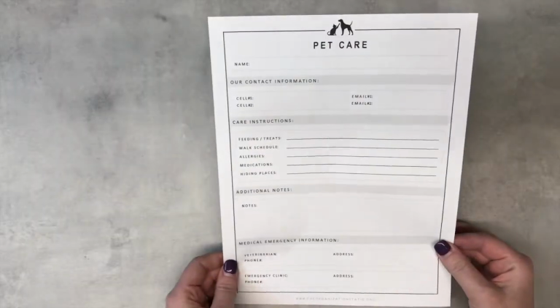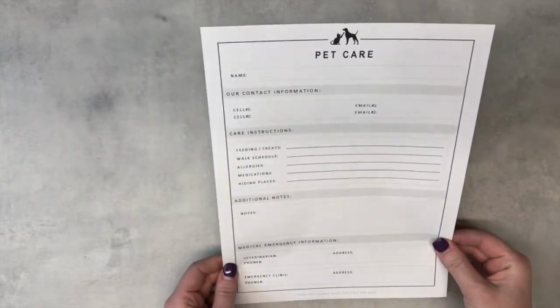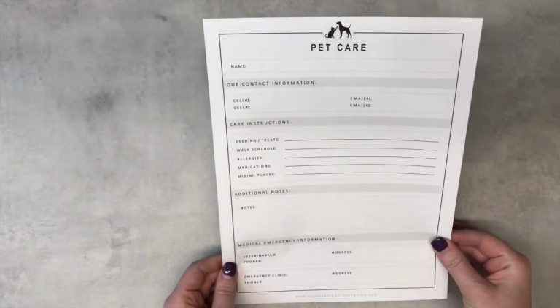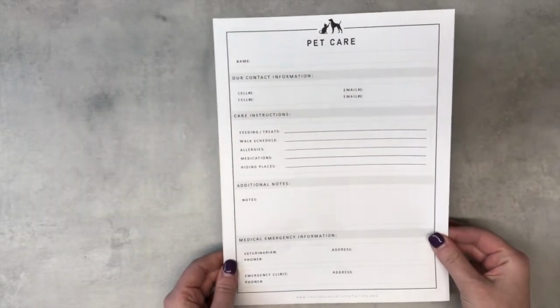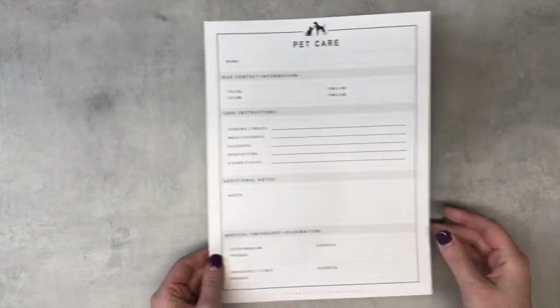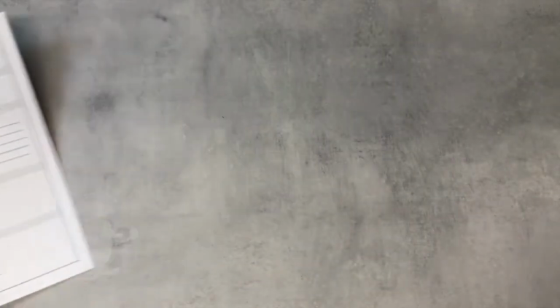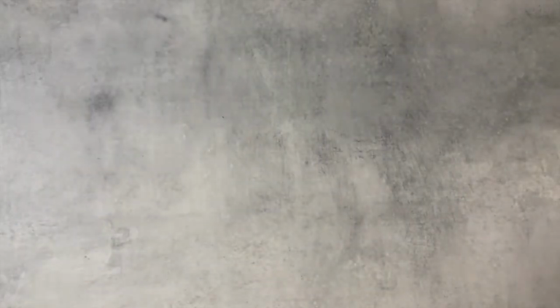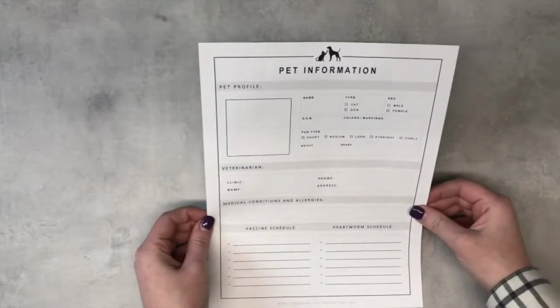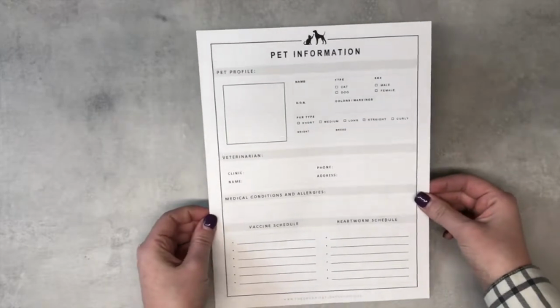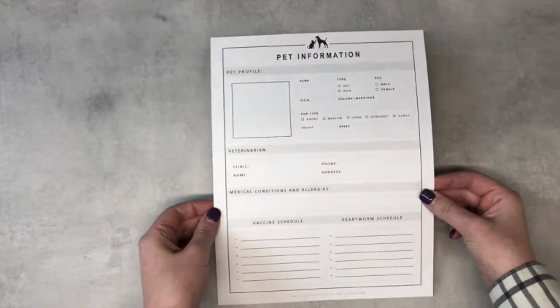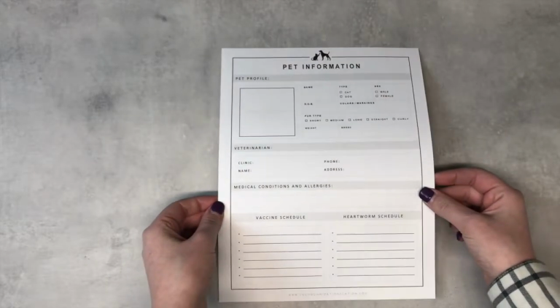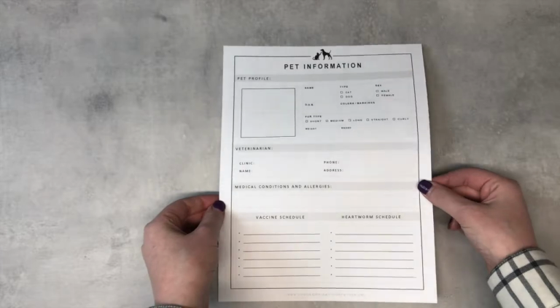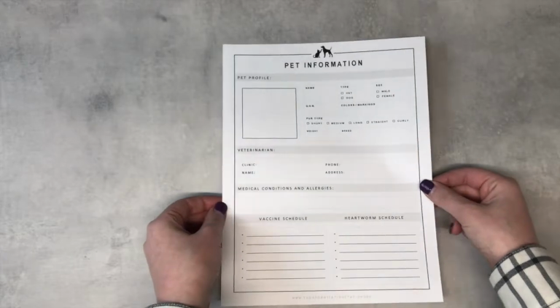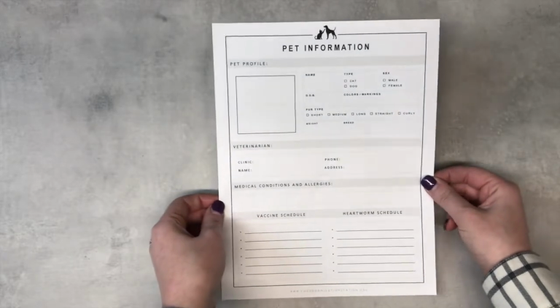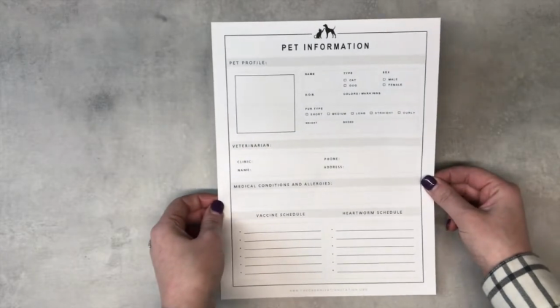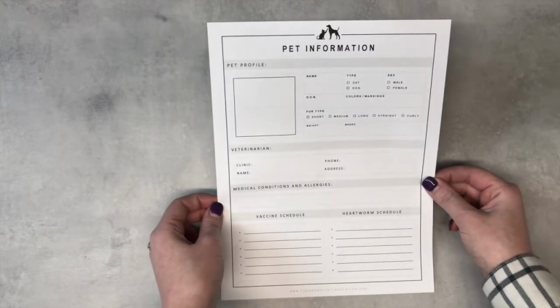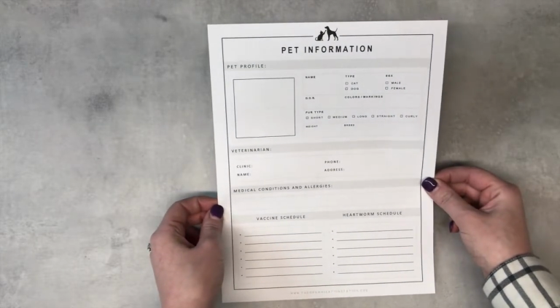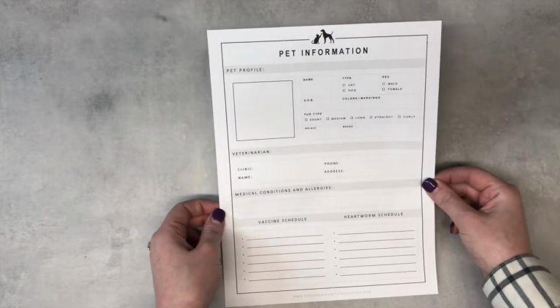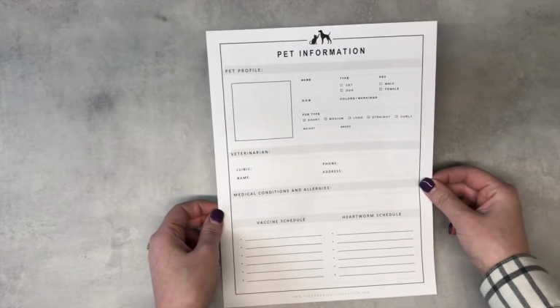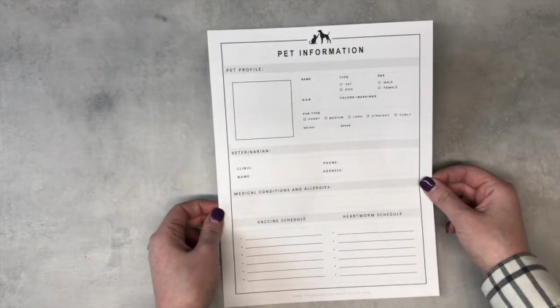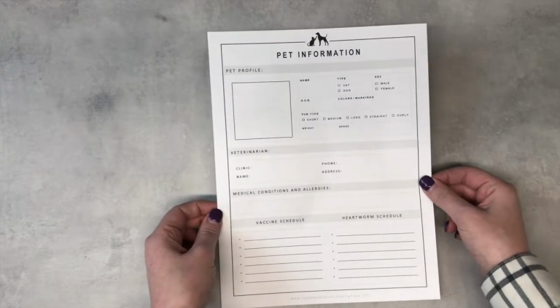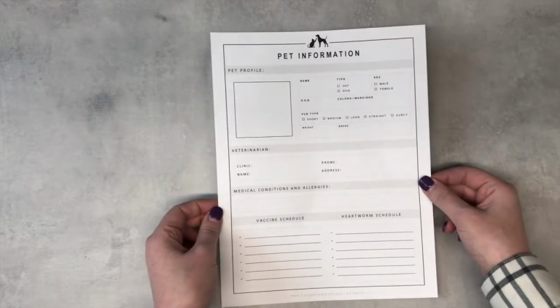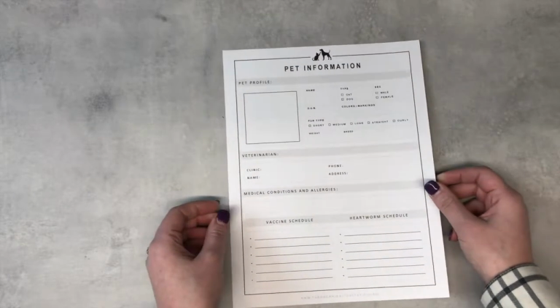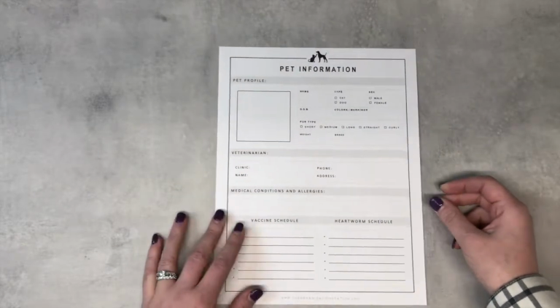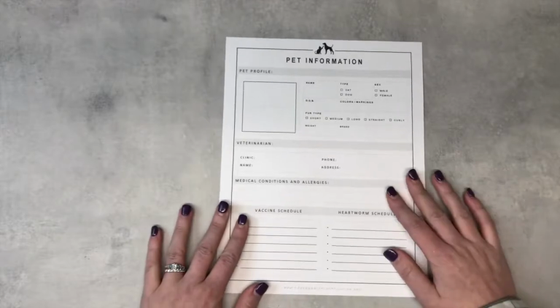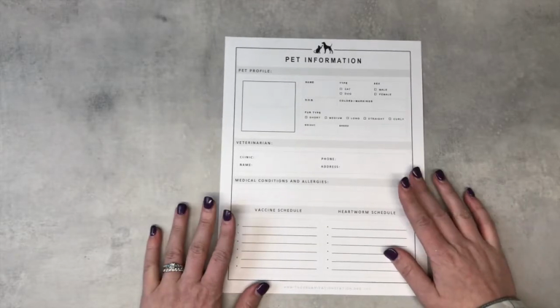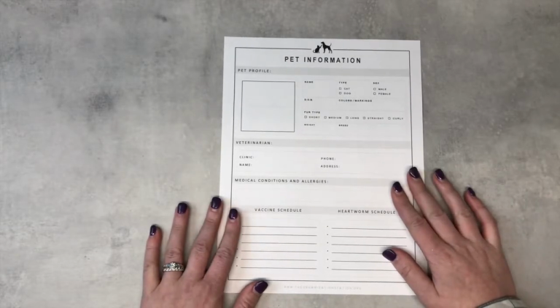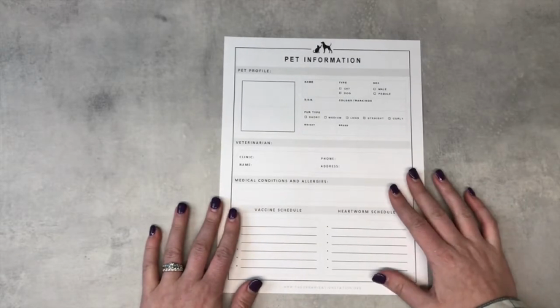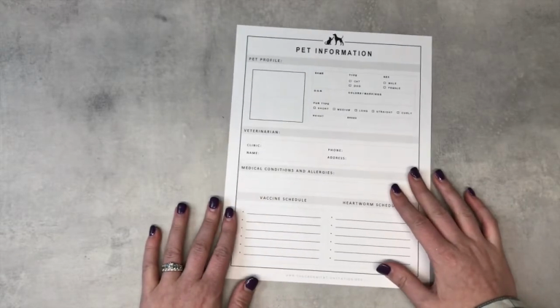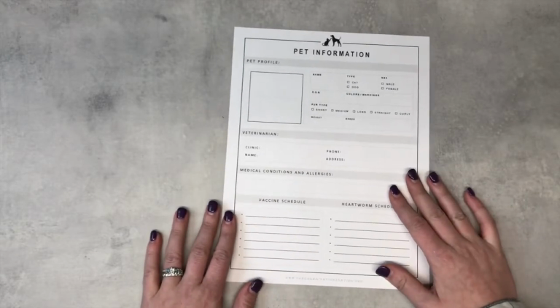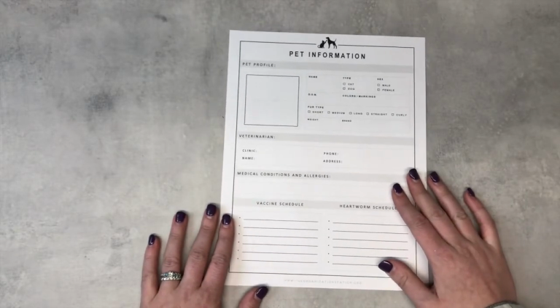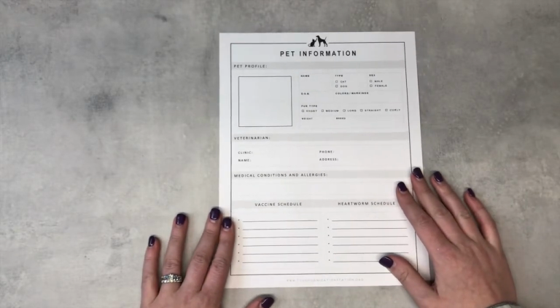The first one is going to have all your pet care information. This is your pet profile for if someone is caring for your pet and they don't know what they look like, or you have so many that they can't keep track of them. This is really helpful to have.